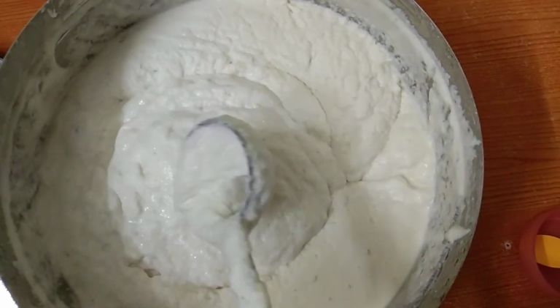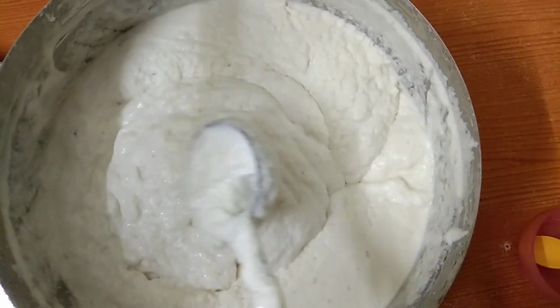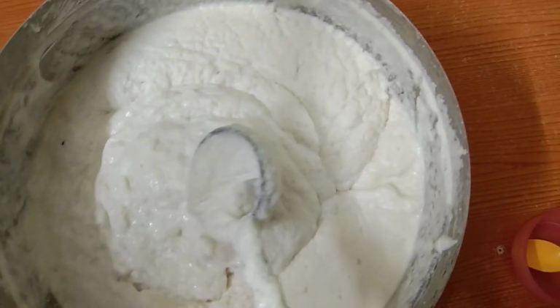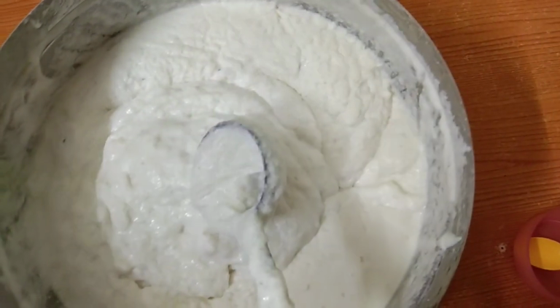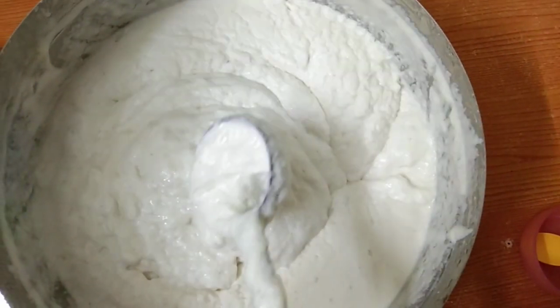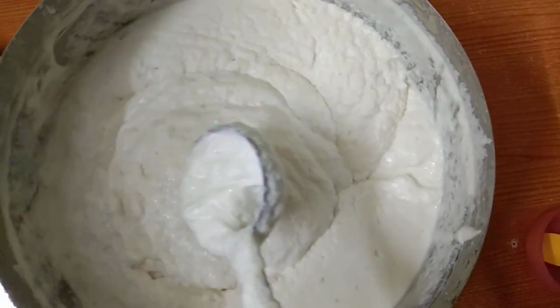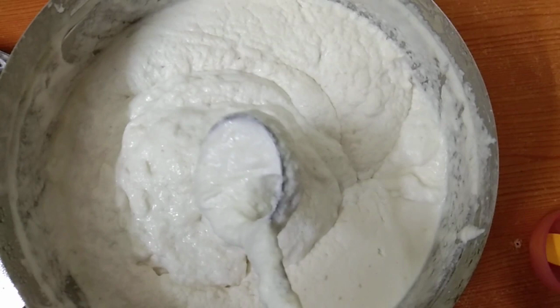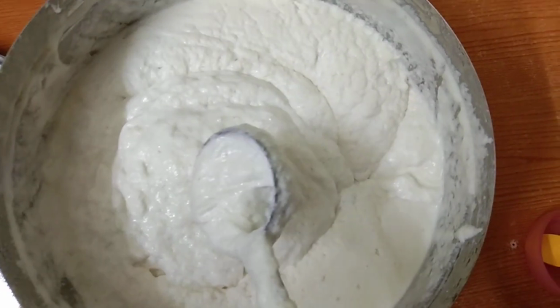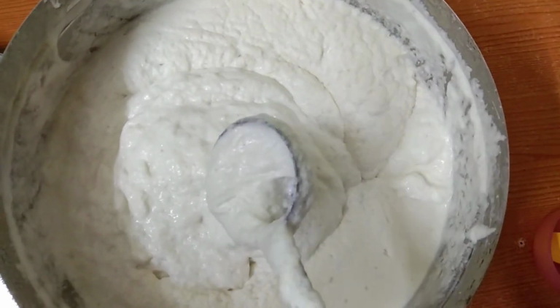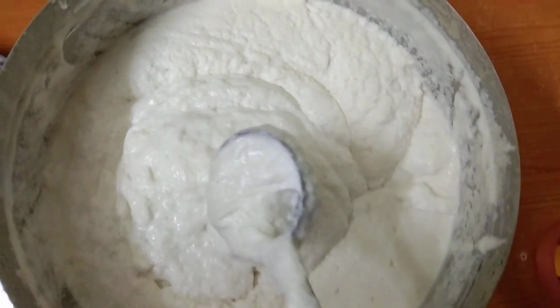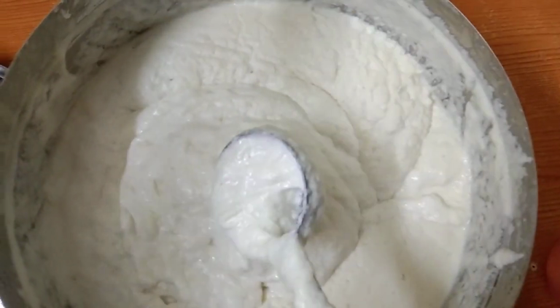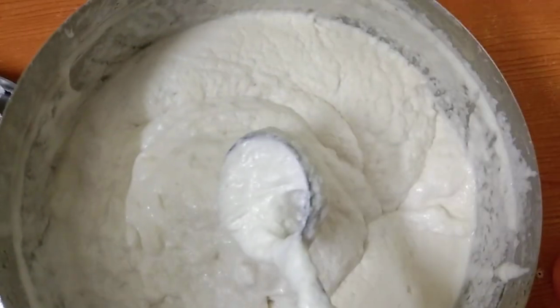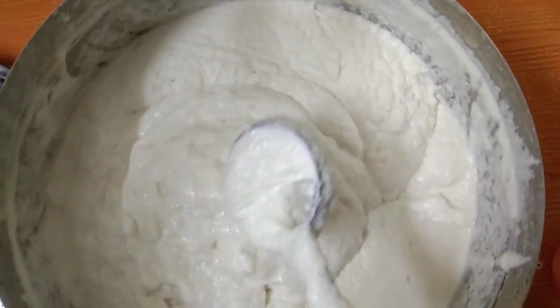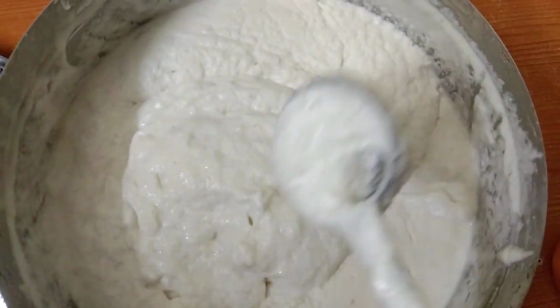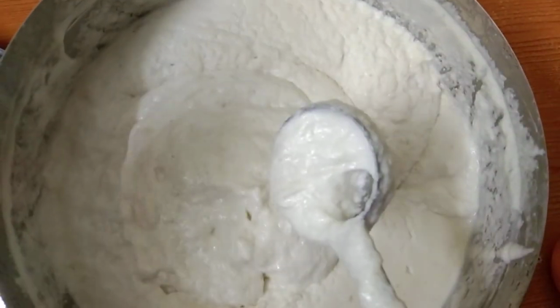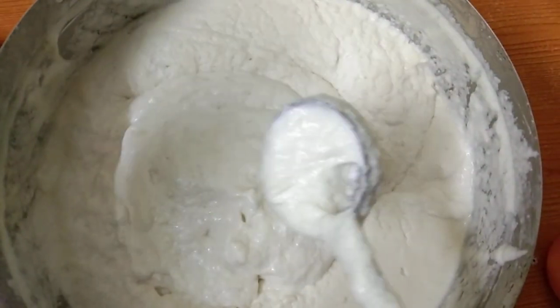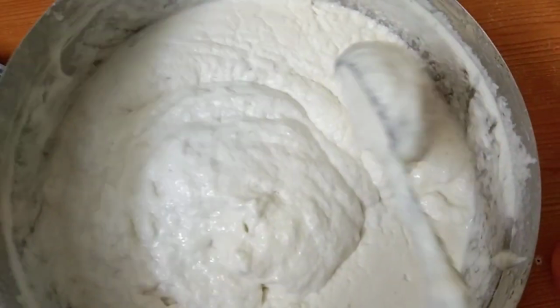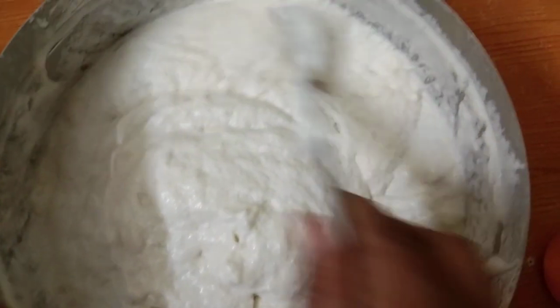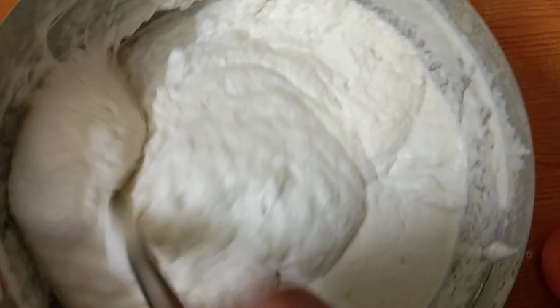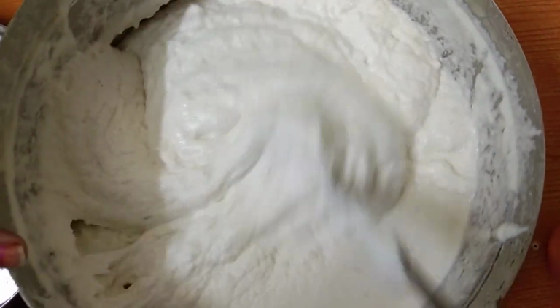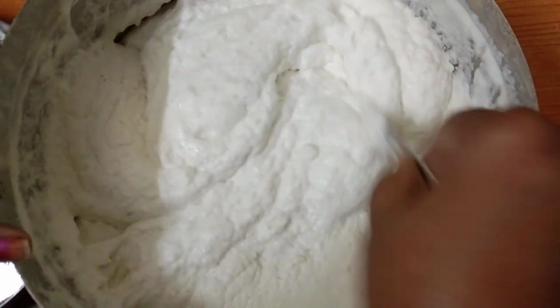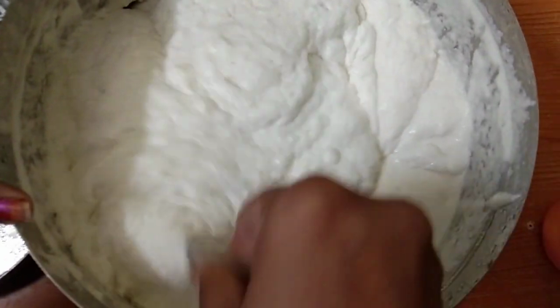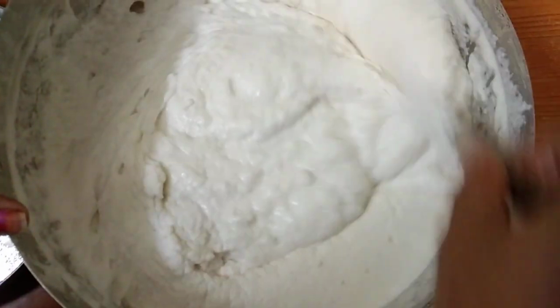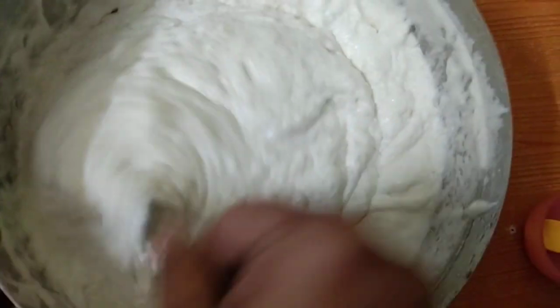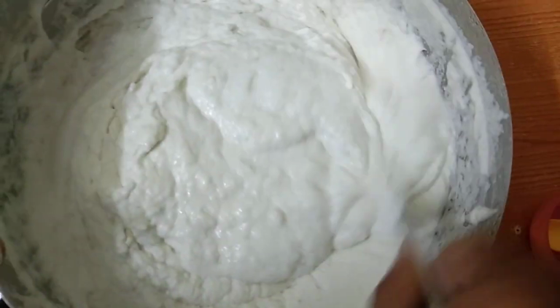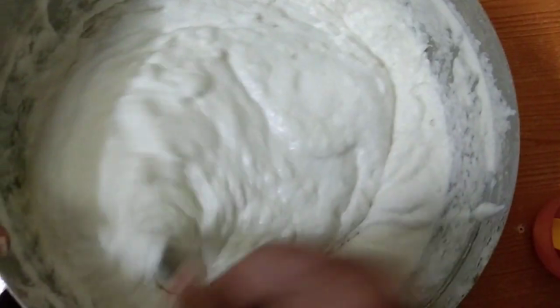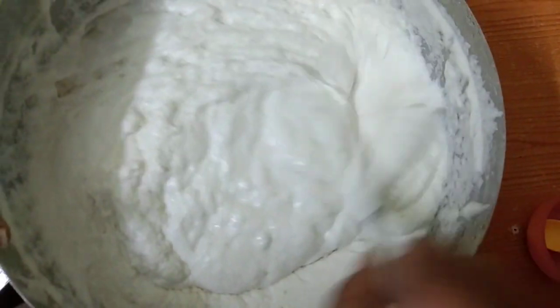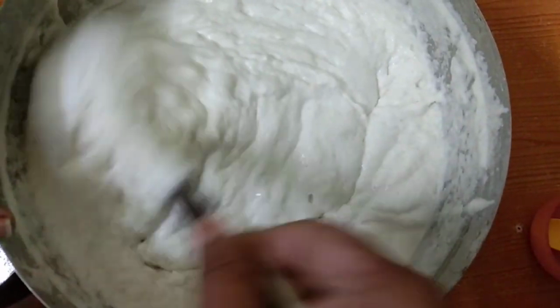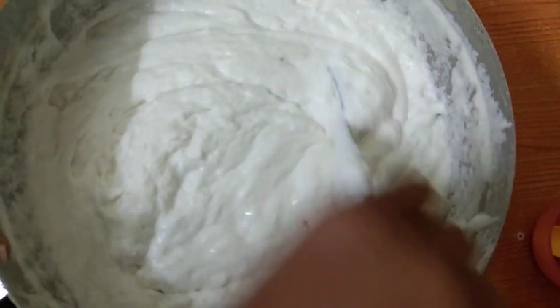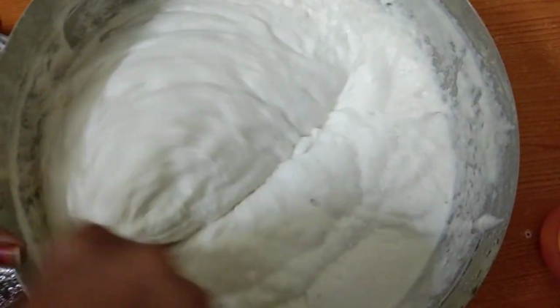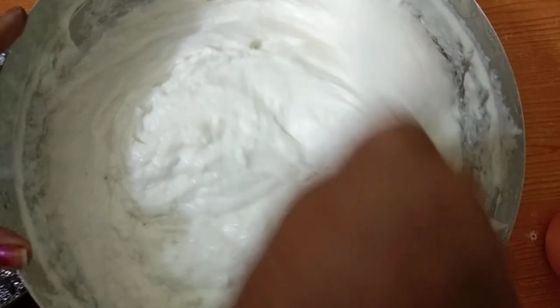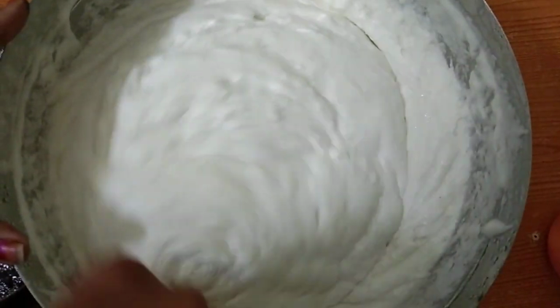You can see your face. It is easy to do. You can see your face at the top. How much bleaching agent is on the face? It is a way to do it.